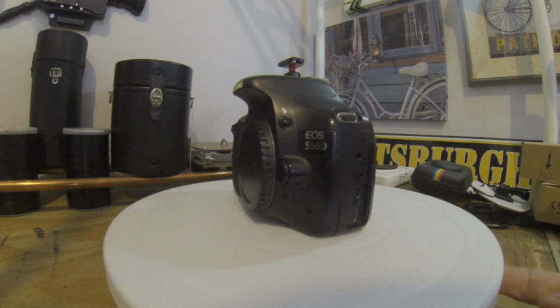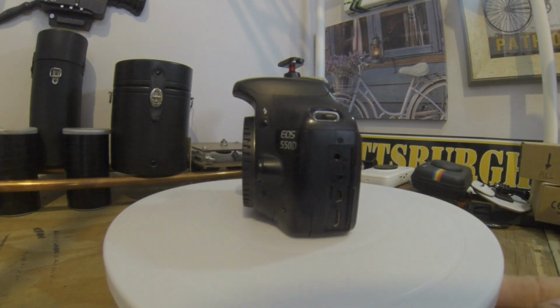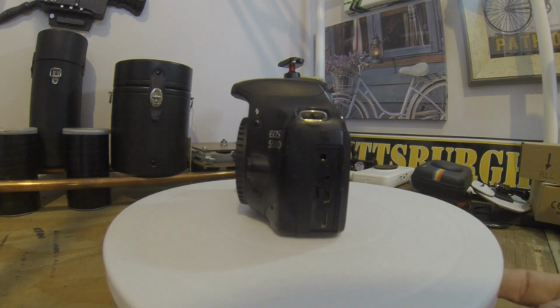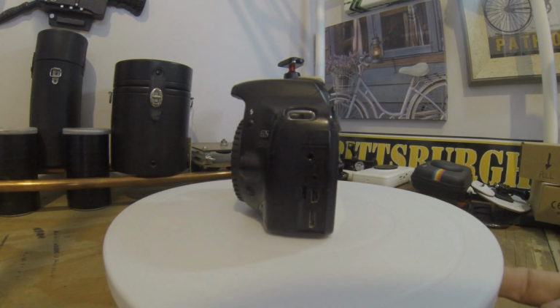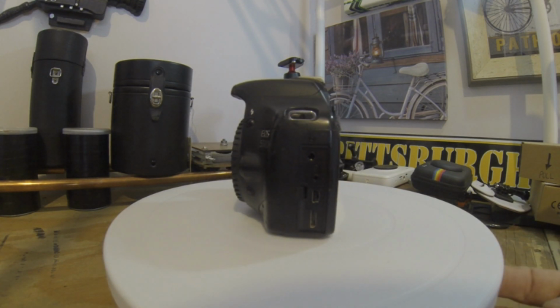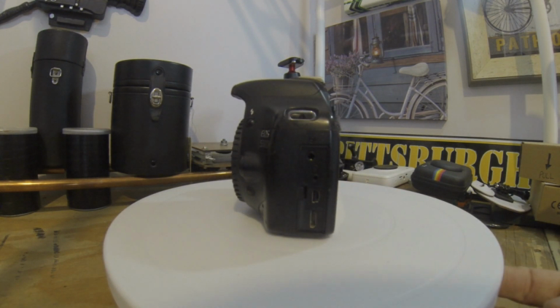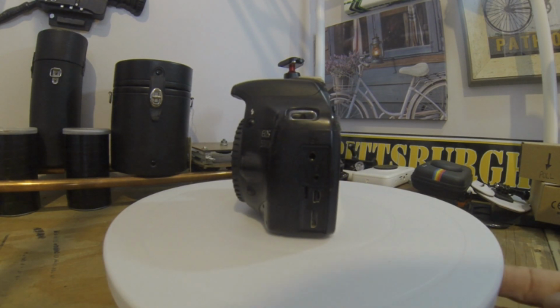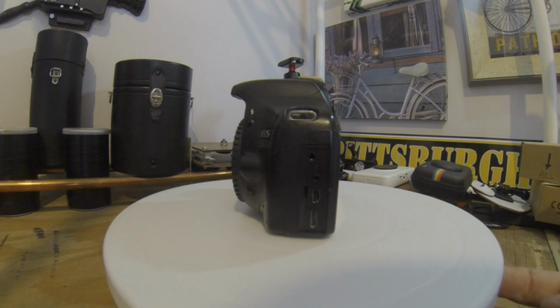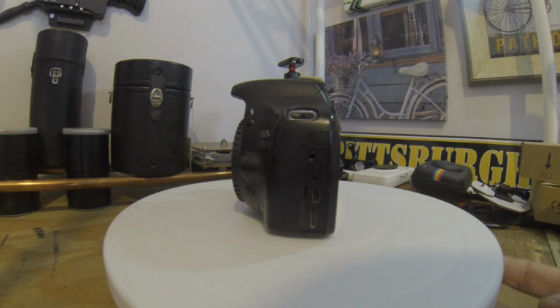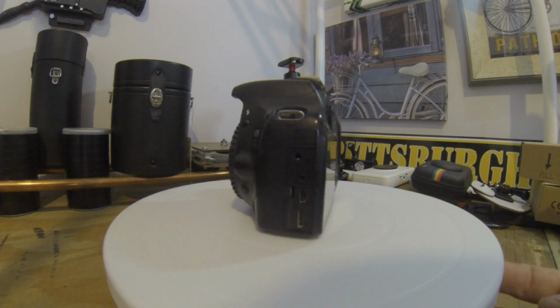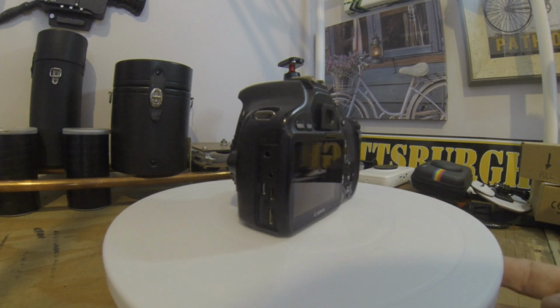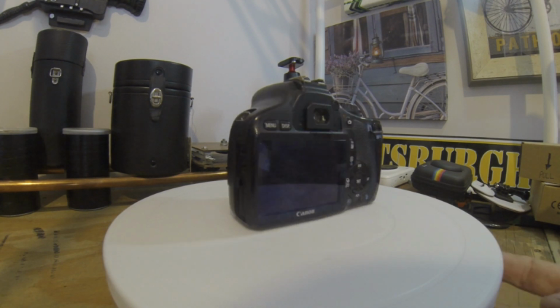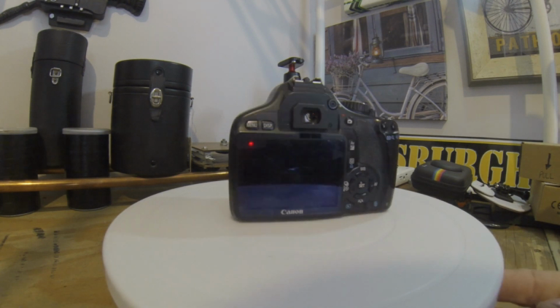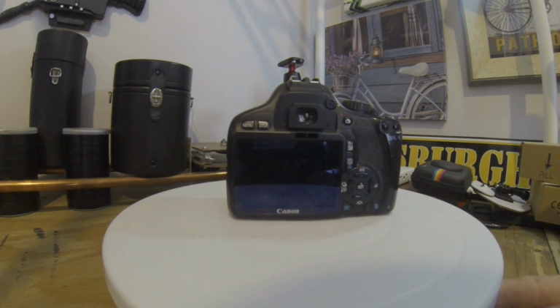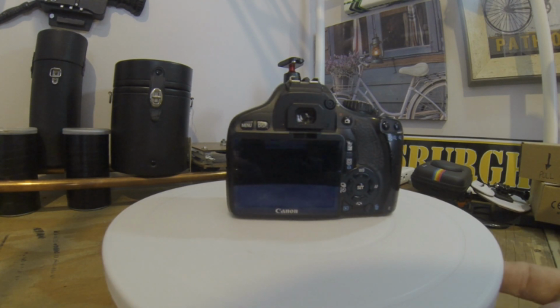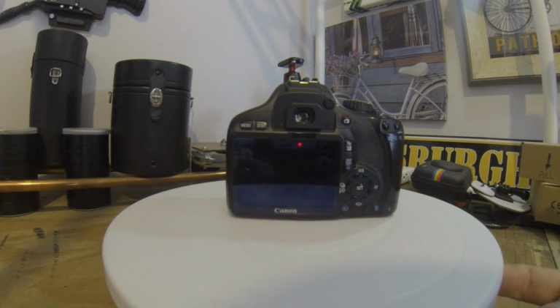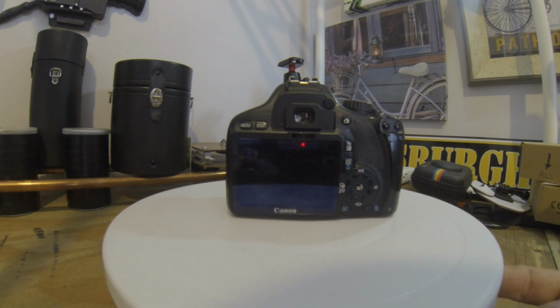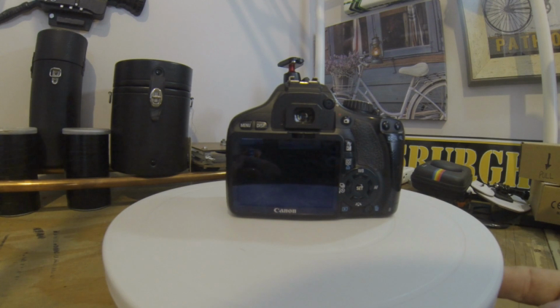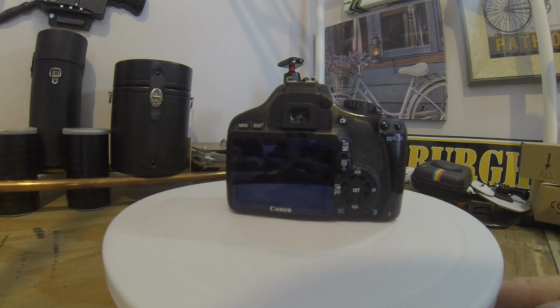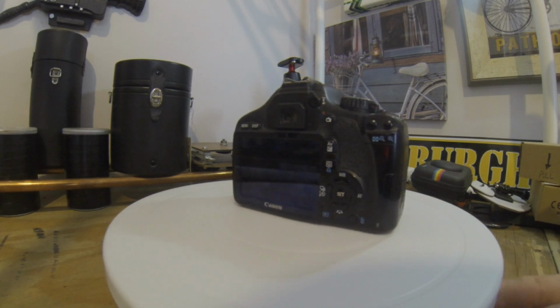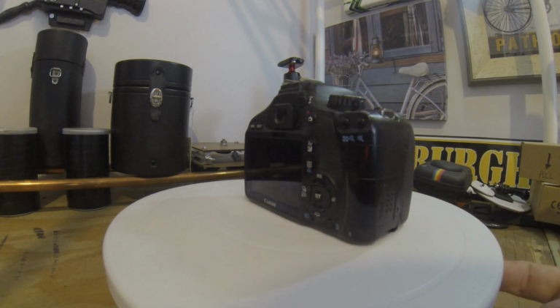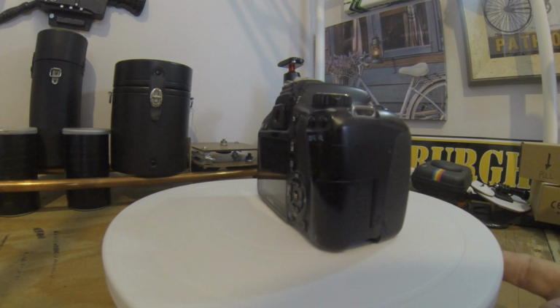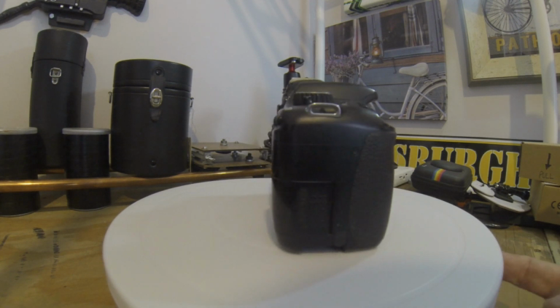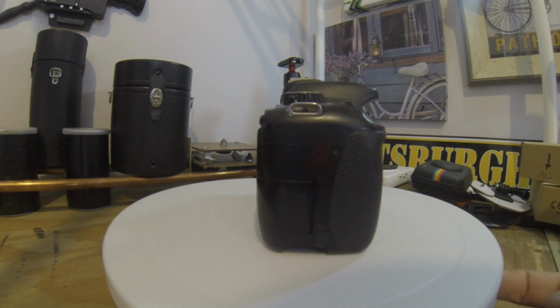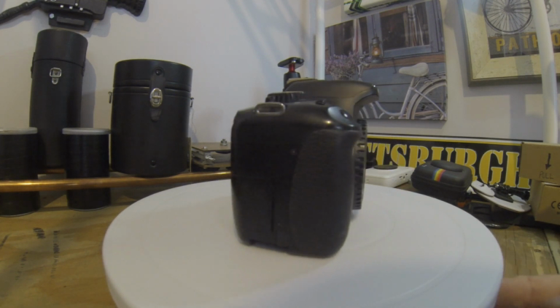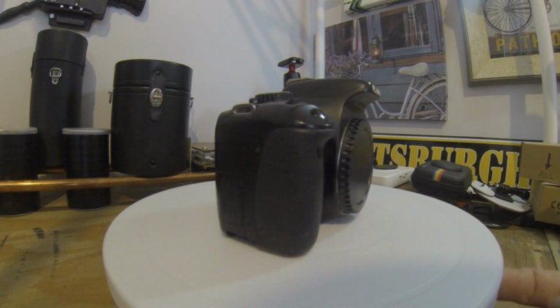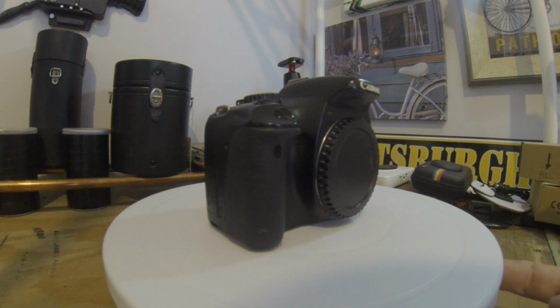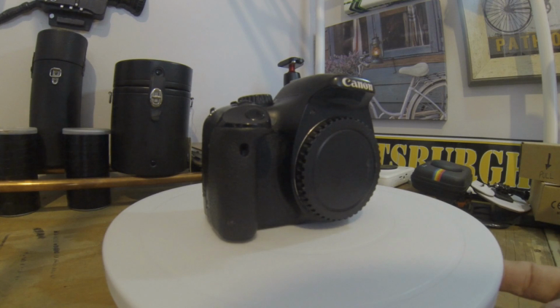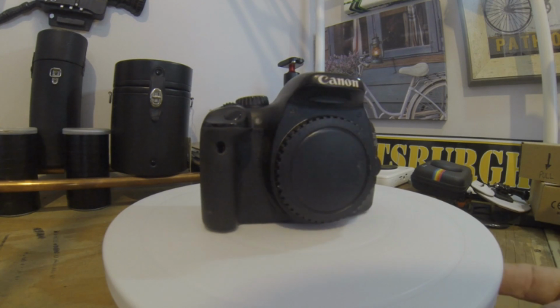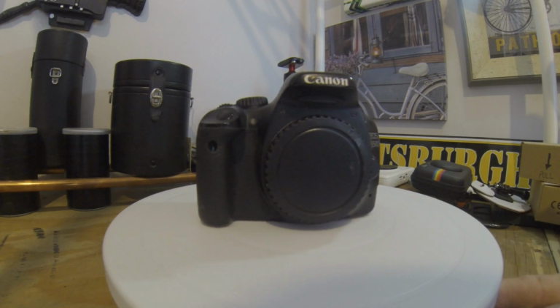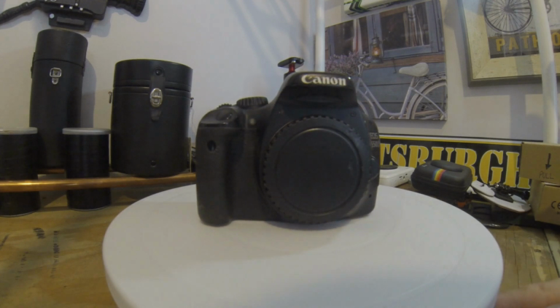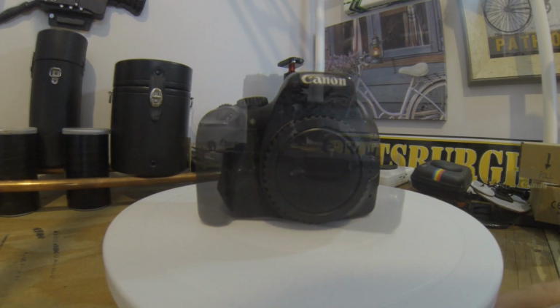It's missing this side door, but you can buy them for like seven dollars. It has the back display, does video and pictures, and I have a couple lenses for it, so I'm not worried about it.